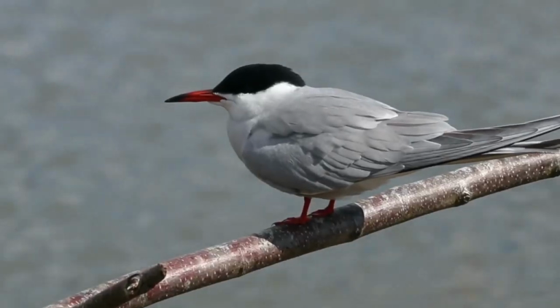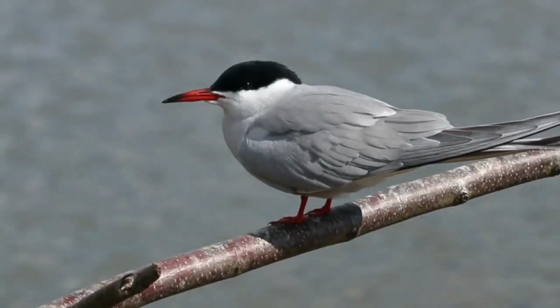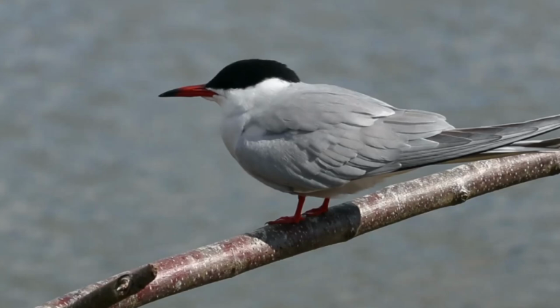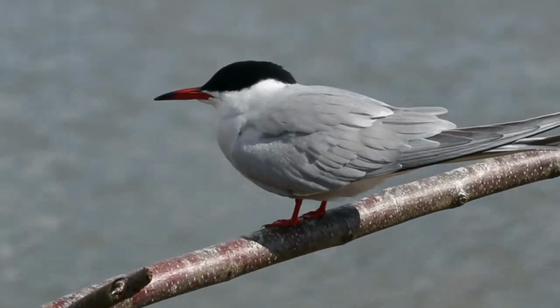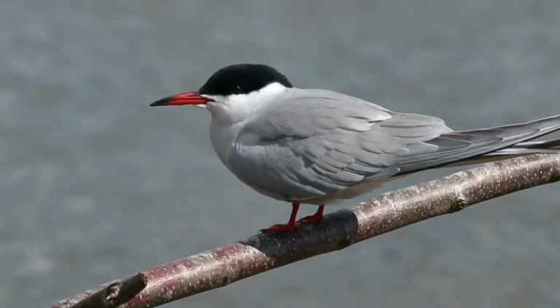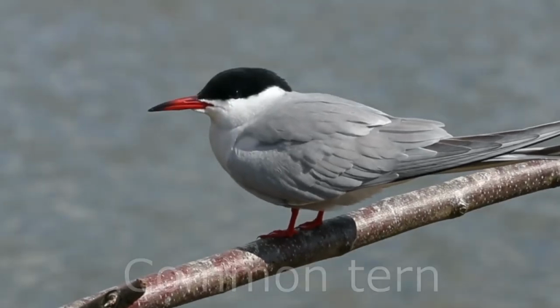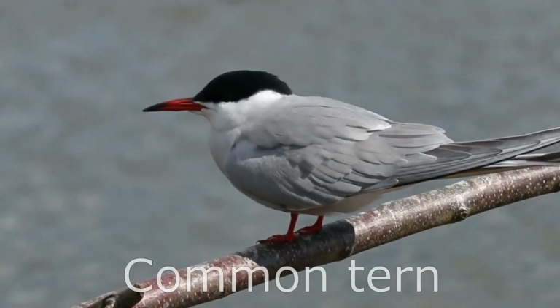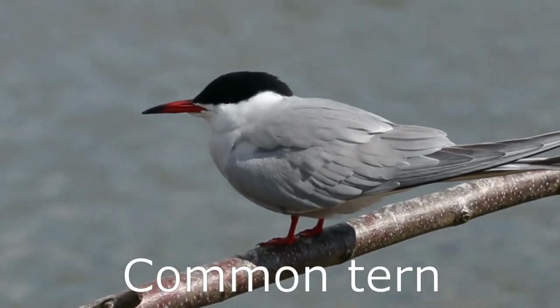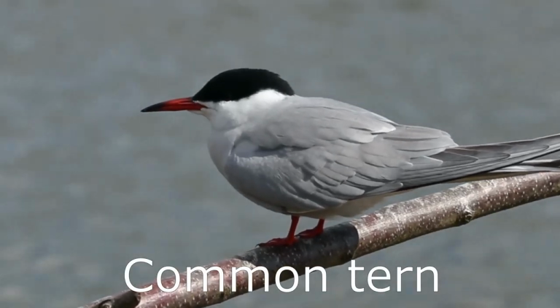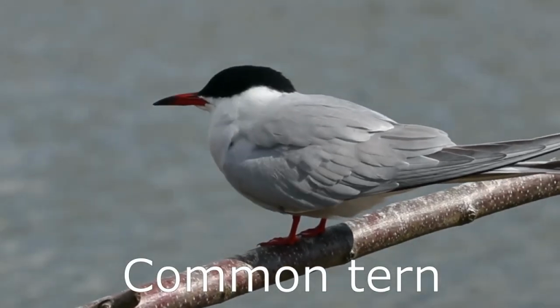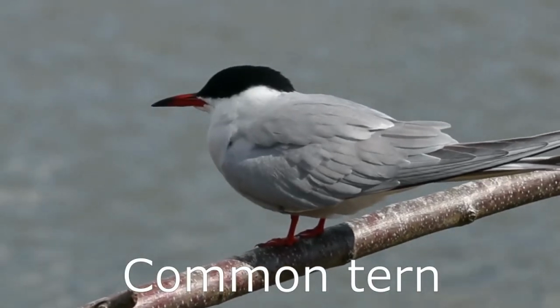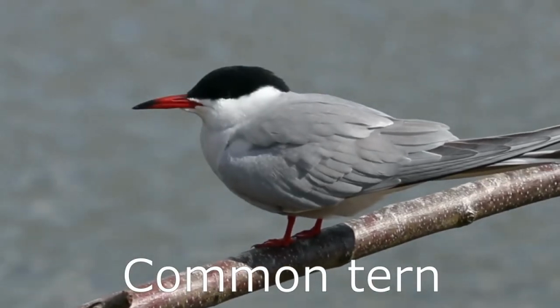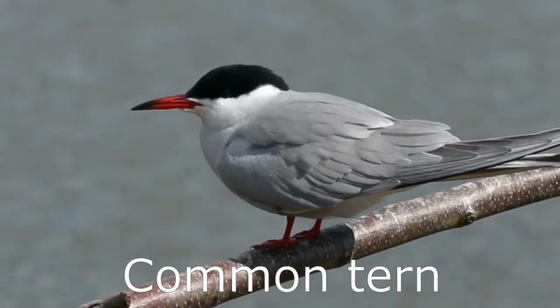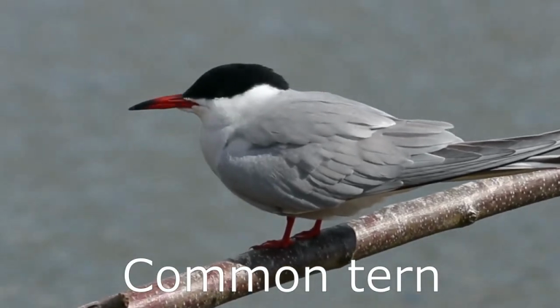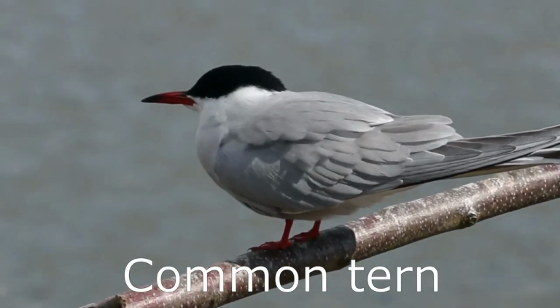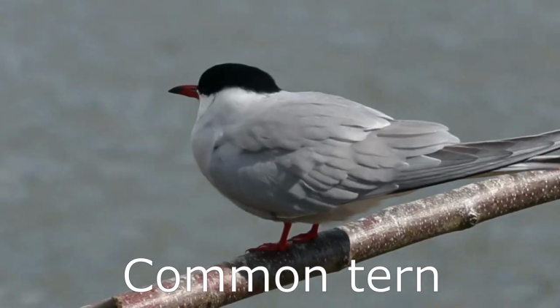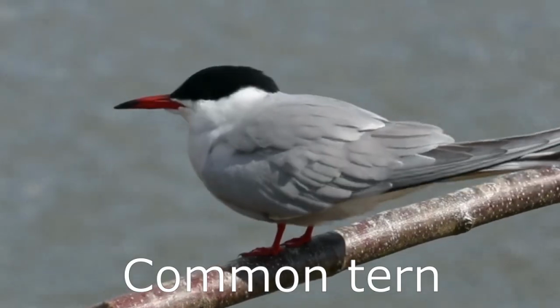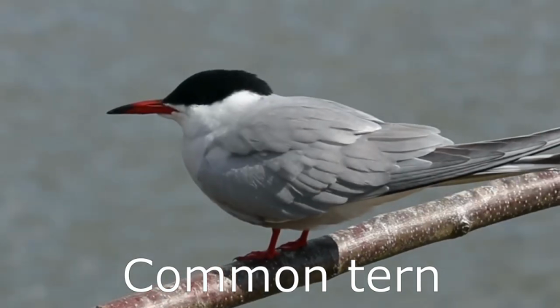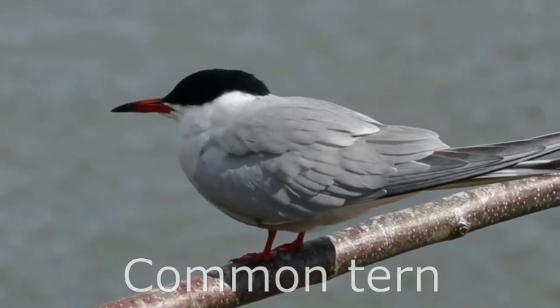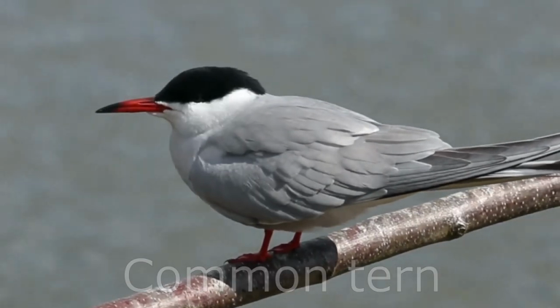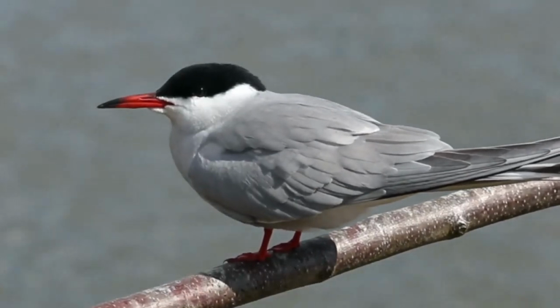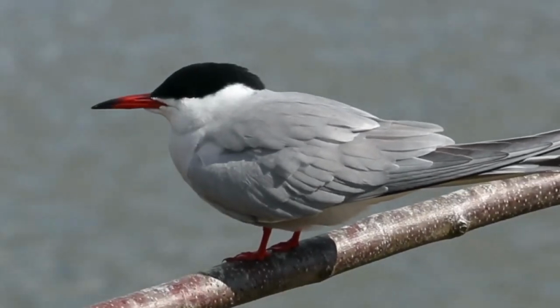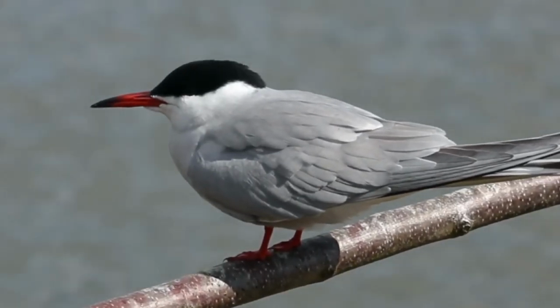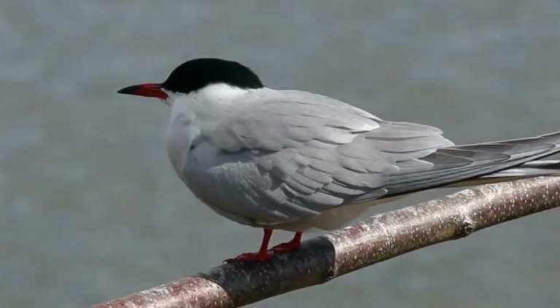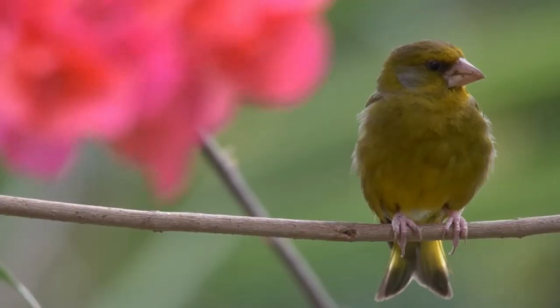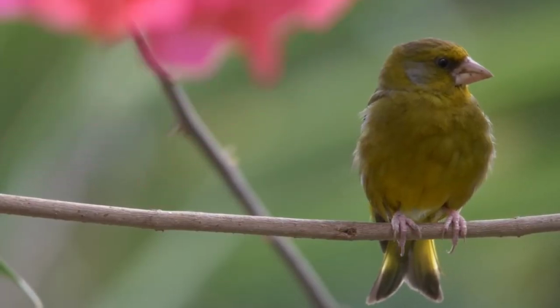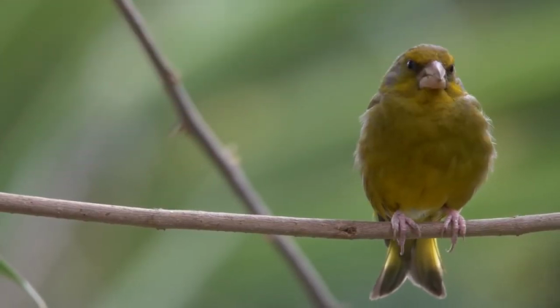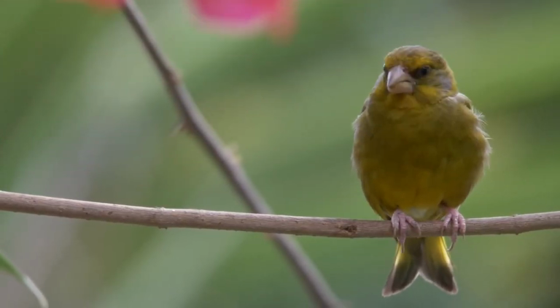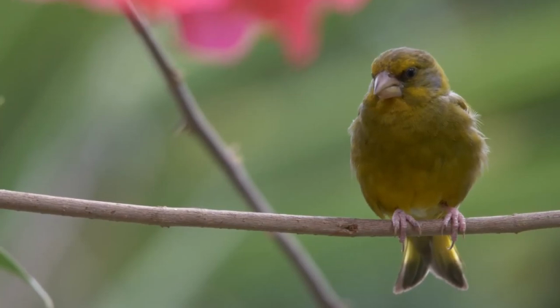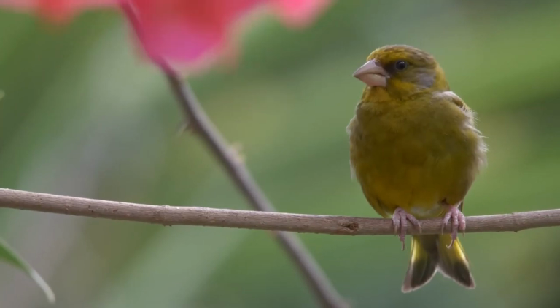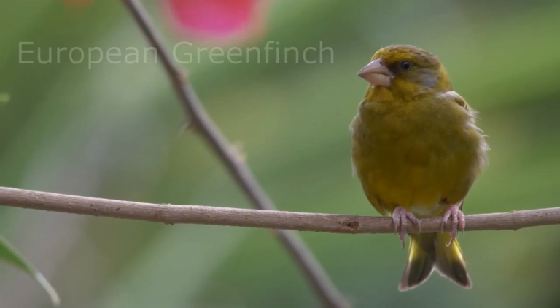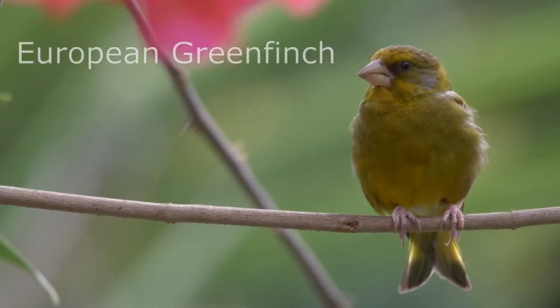This is a common tern, and this one is a European greenfinch.